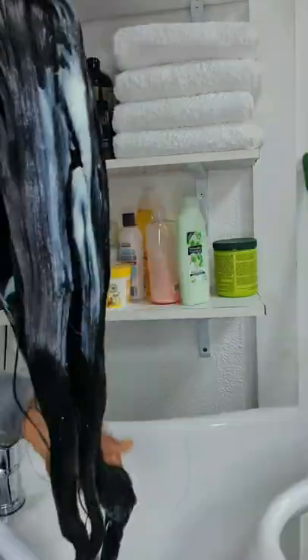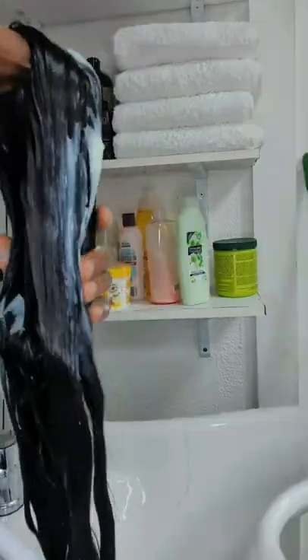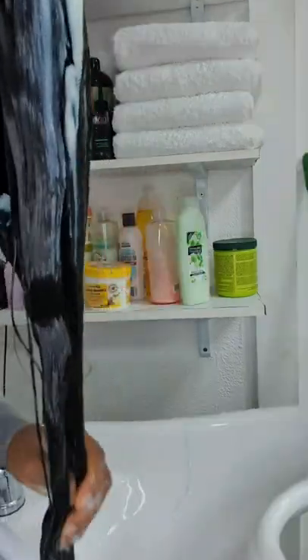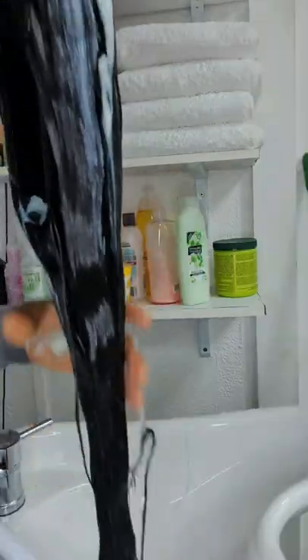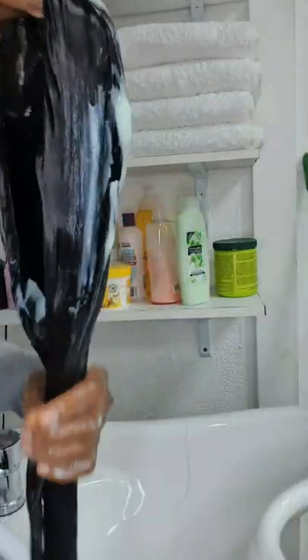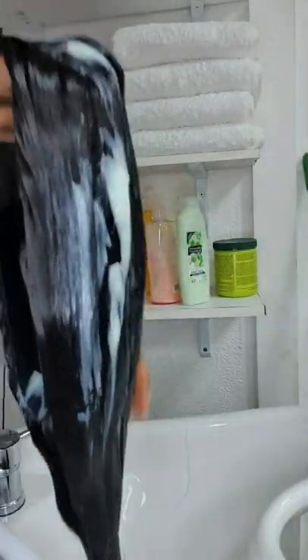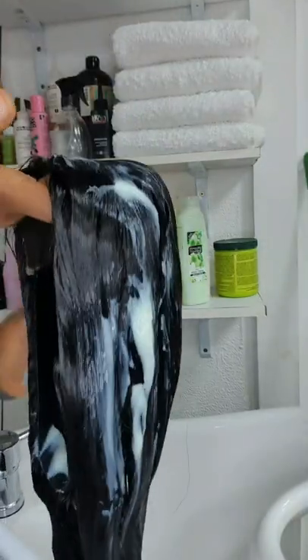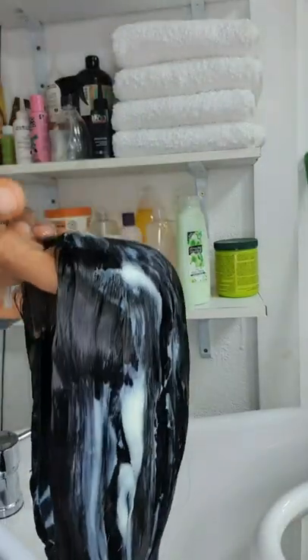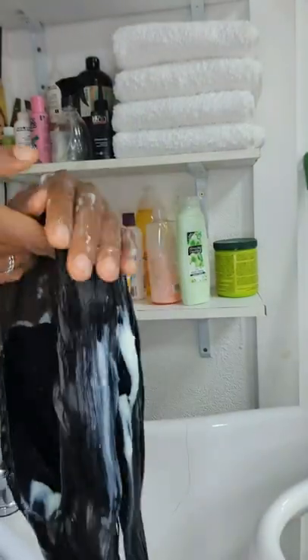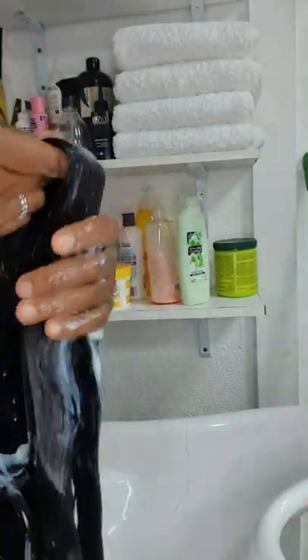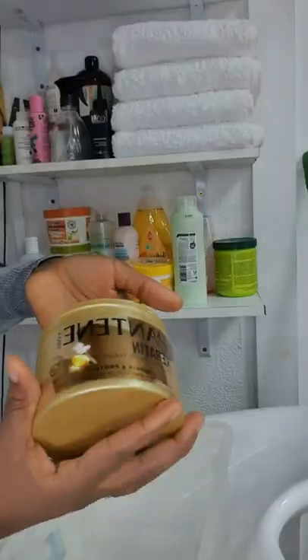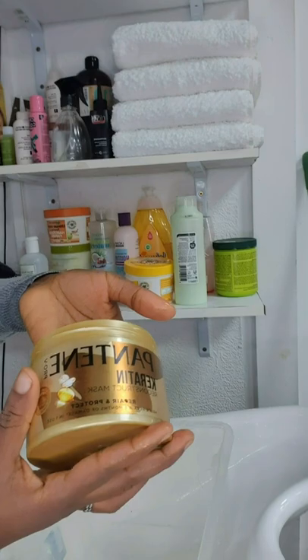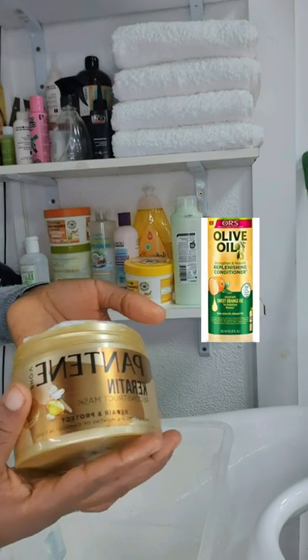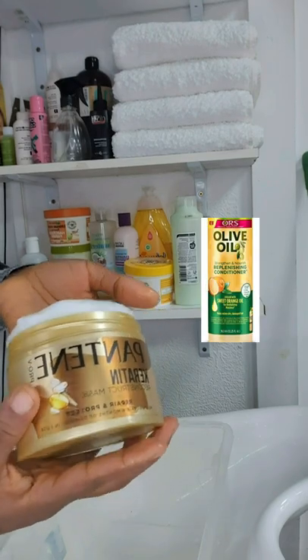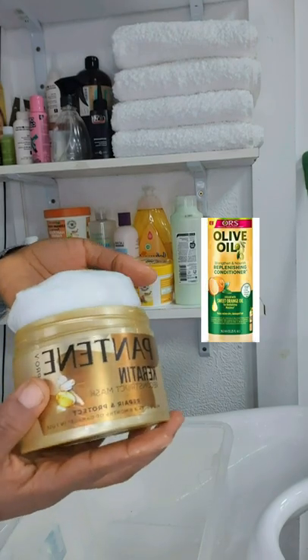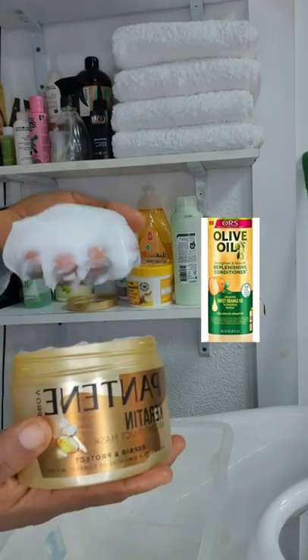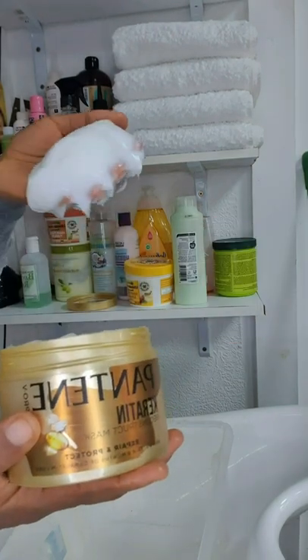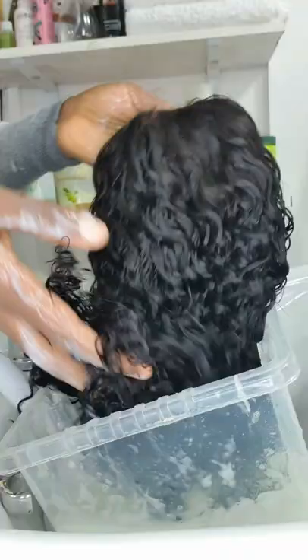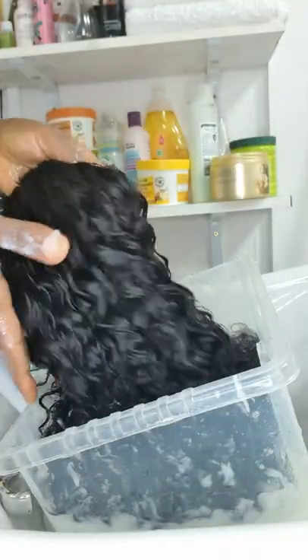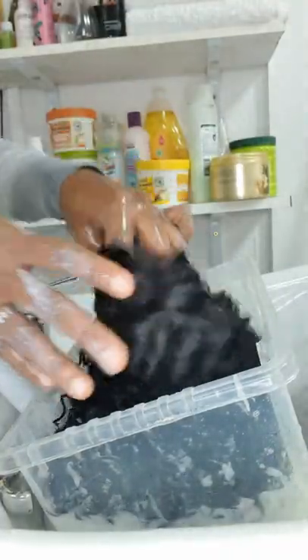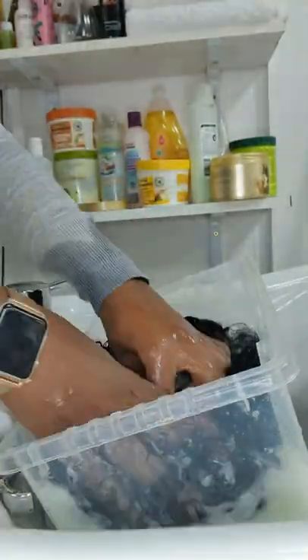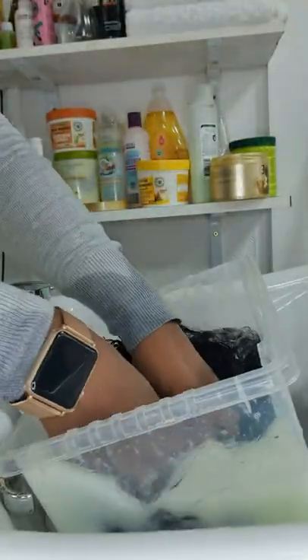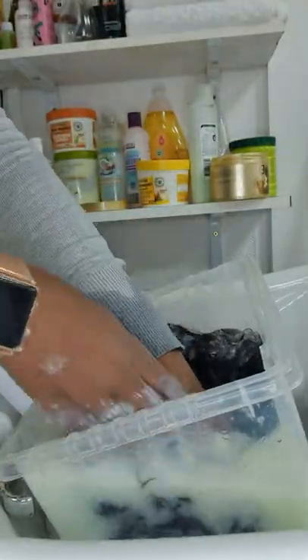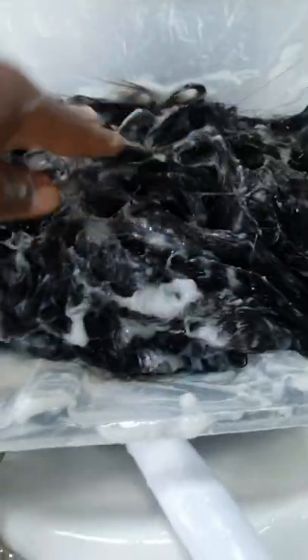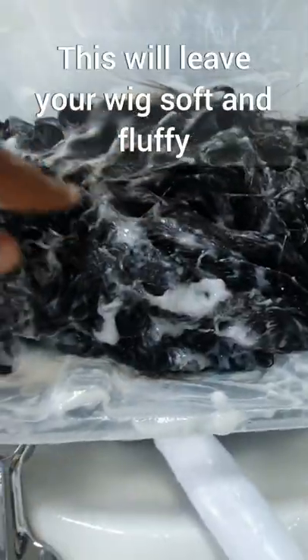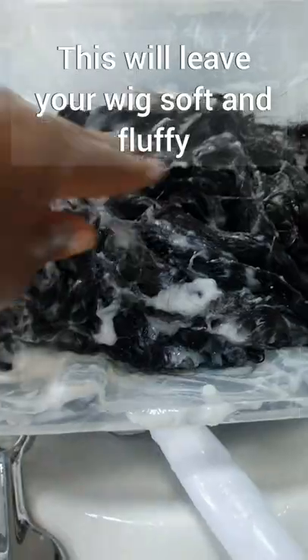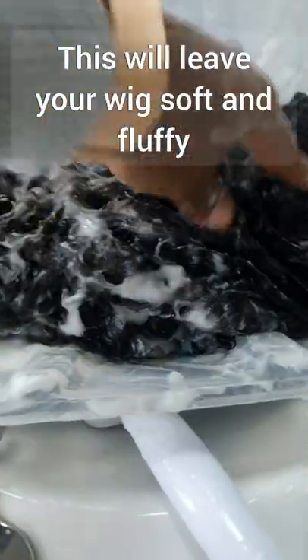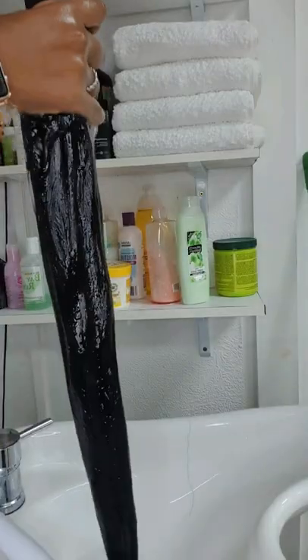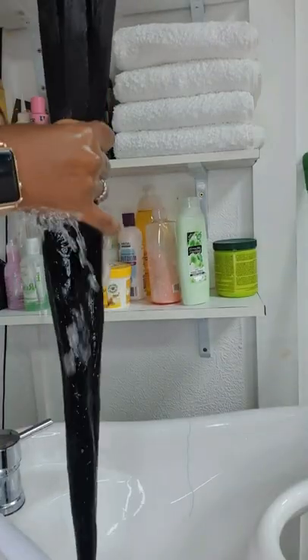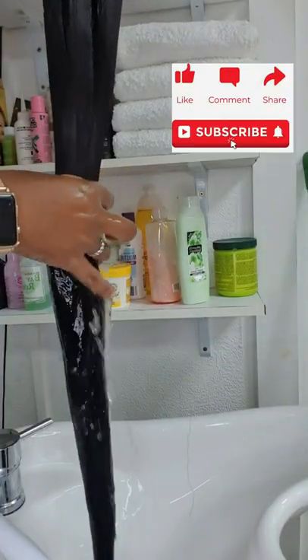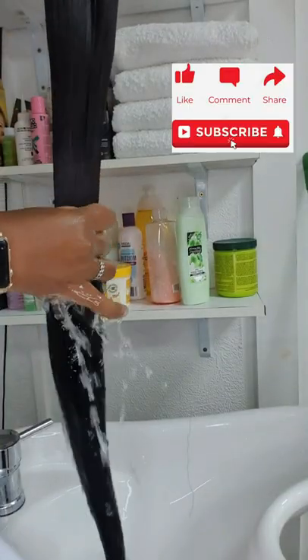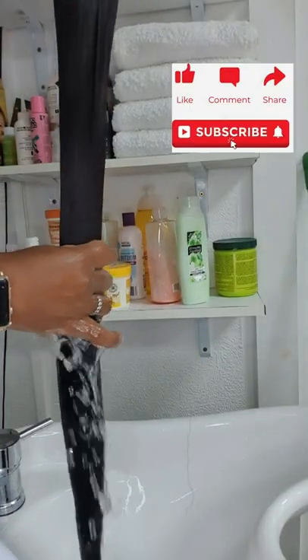Once you're done, you can use conditioner — apply the conditioner just like so. Or you can go in with Pantene conditioner in a bowl and soak the wig for one to two days. Once you finish that, rinse the wig very well.